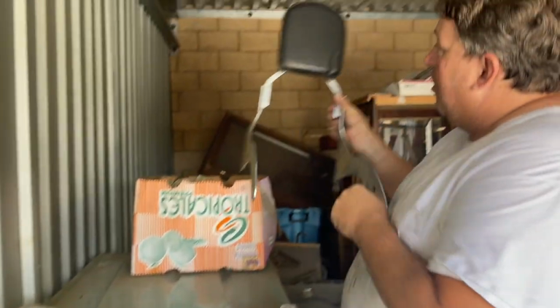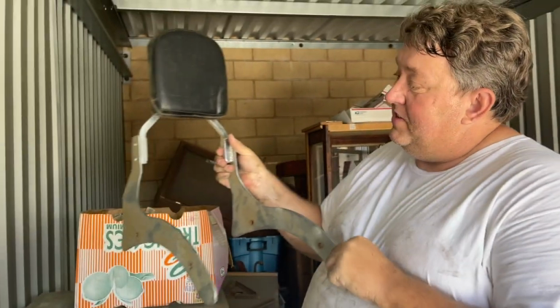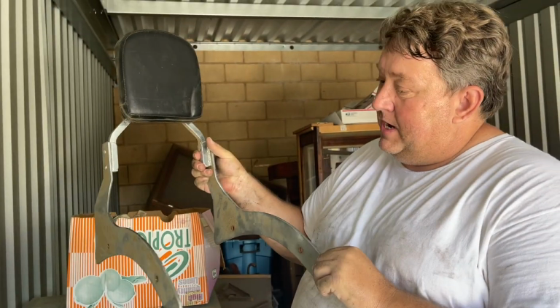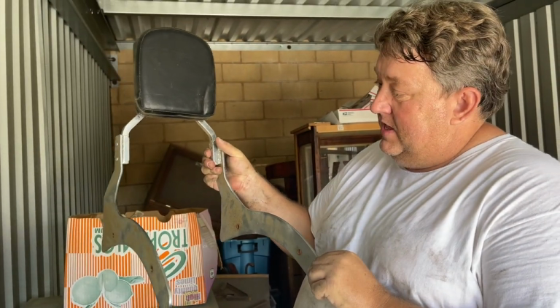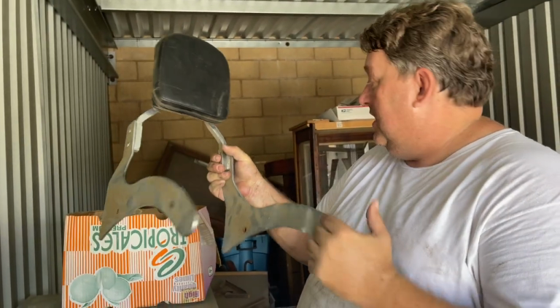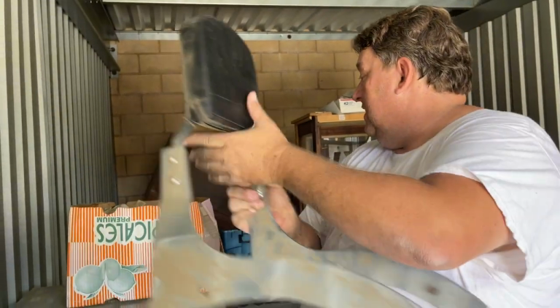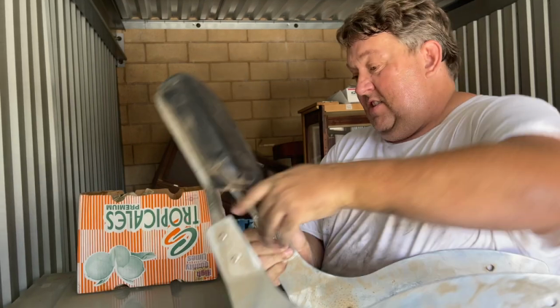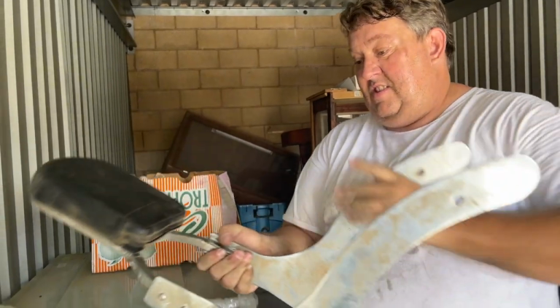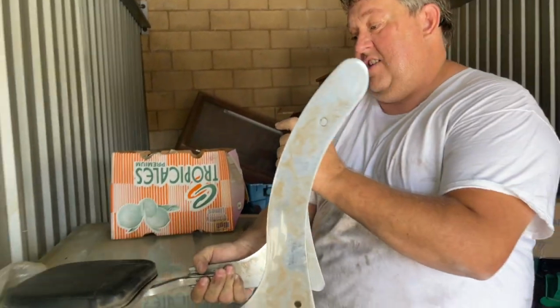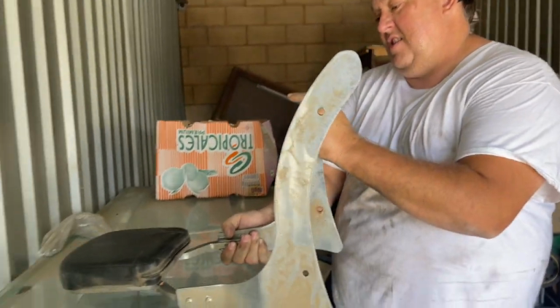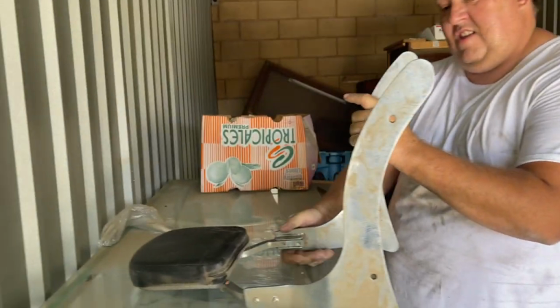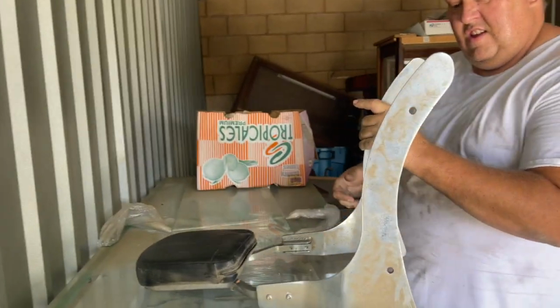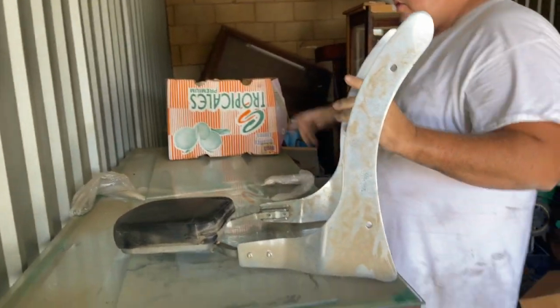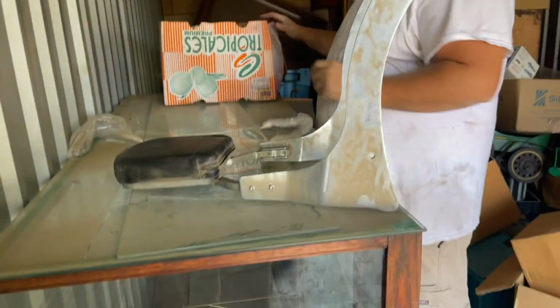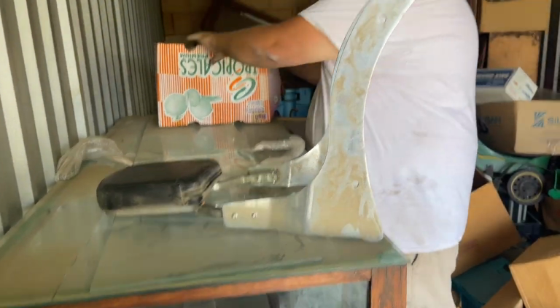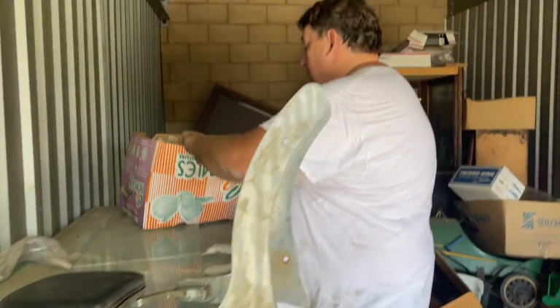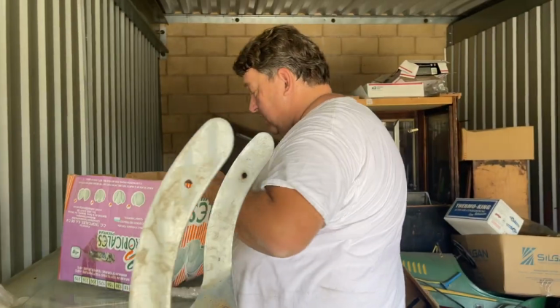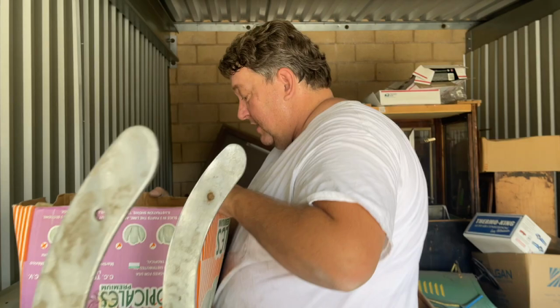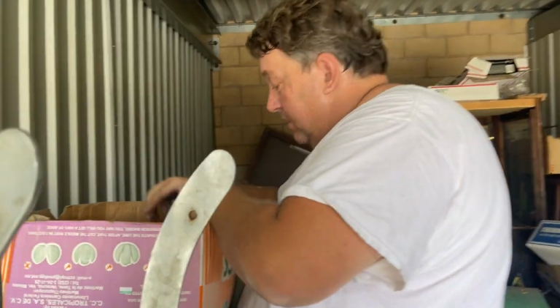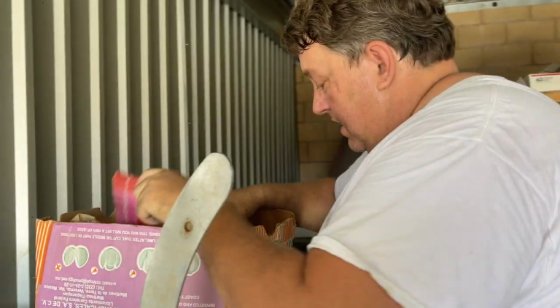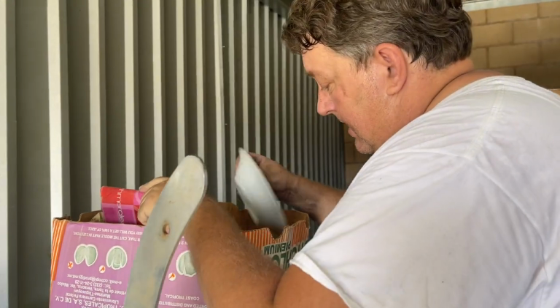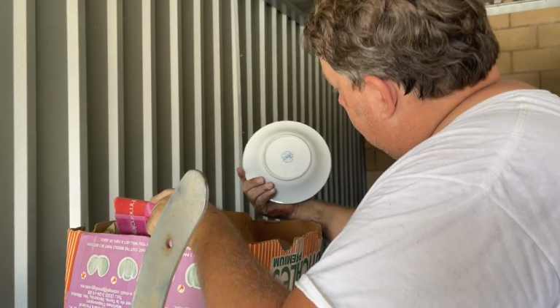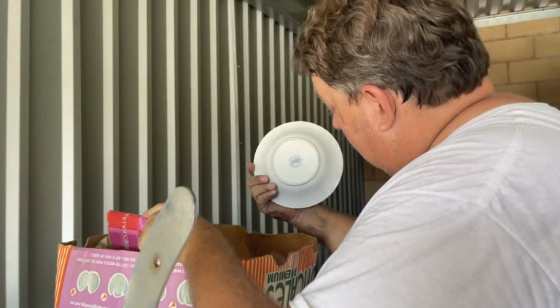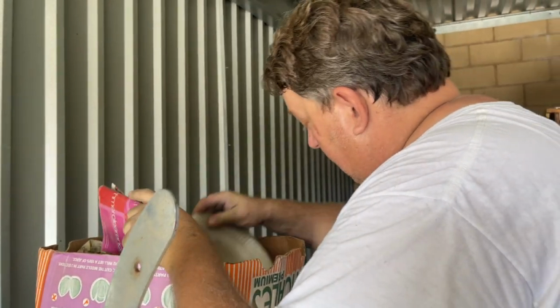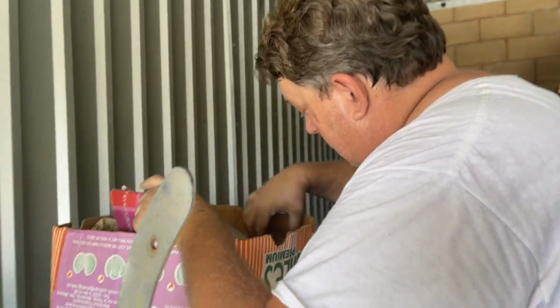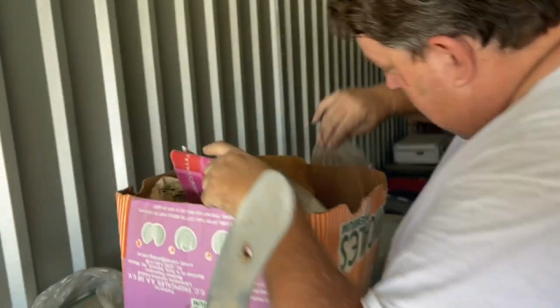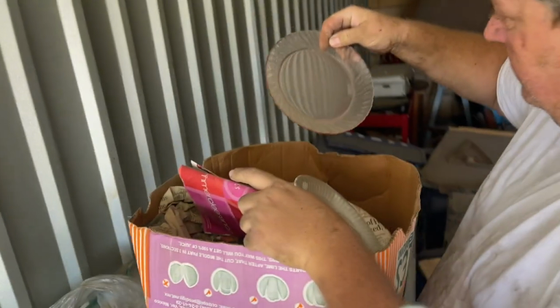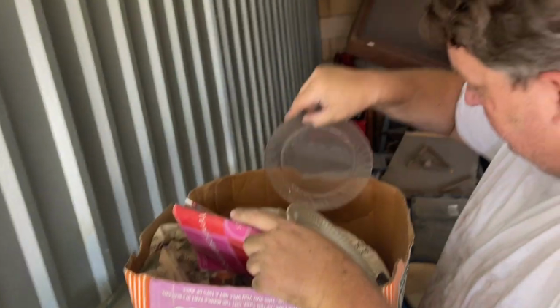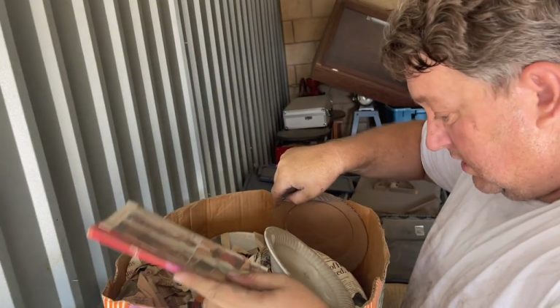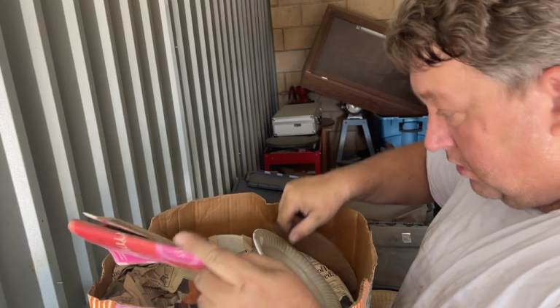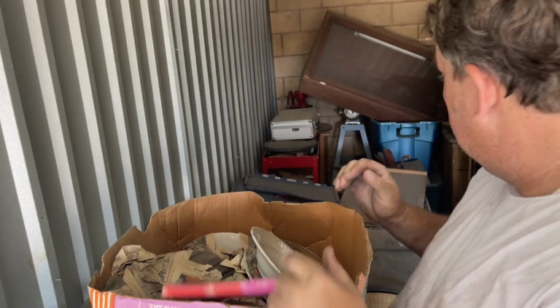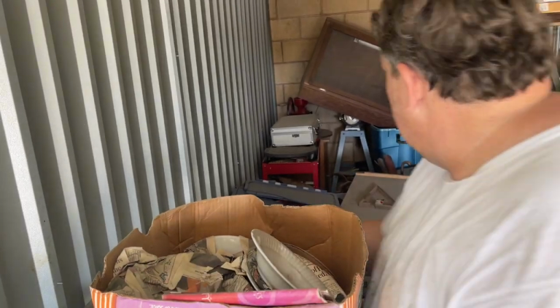Harley Davidson pieces — any motorcycle piece is always good. These are just dishes, Gibson — that's probably crap dishes to be honest.